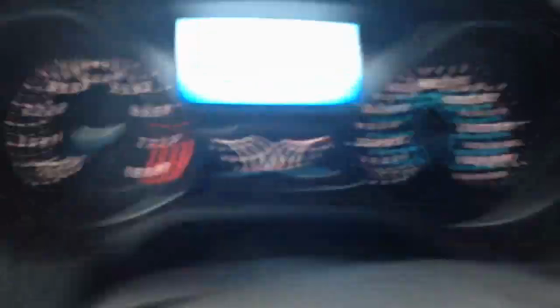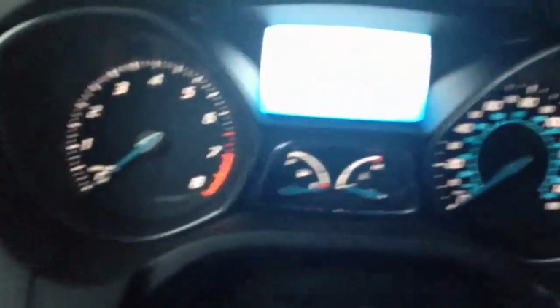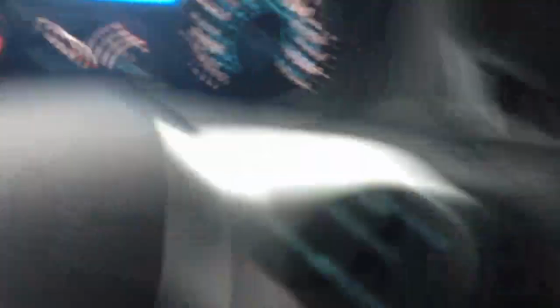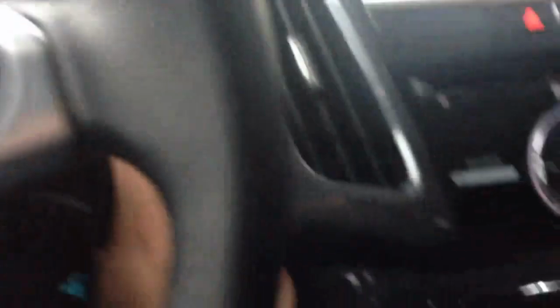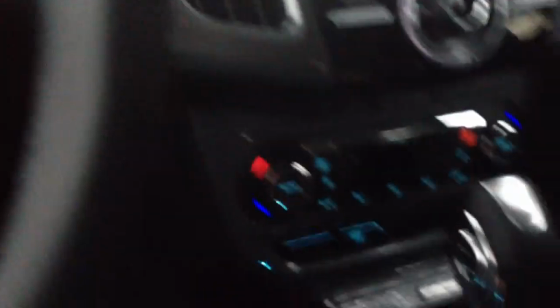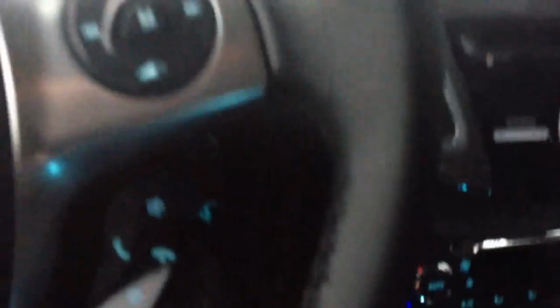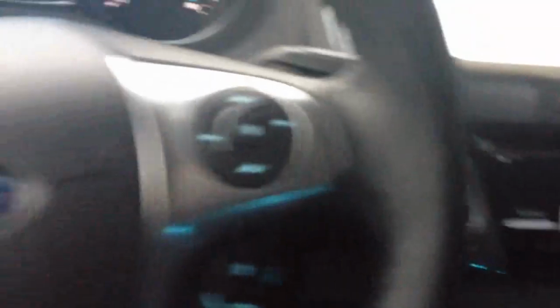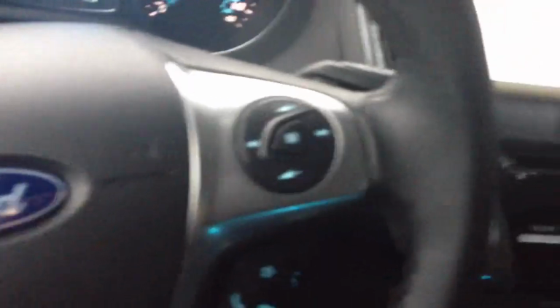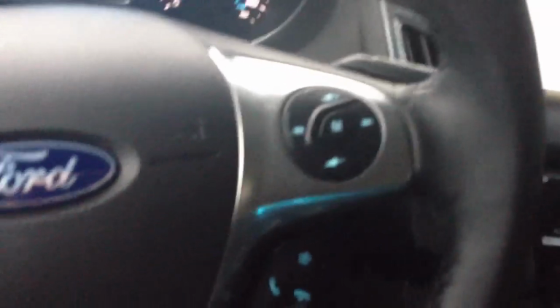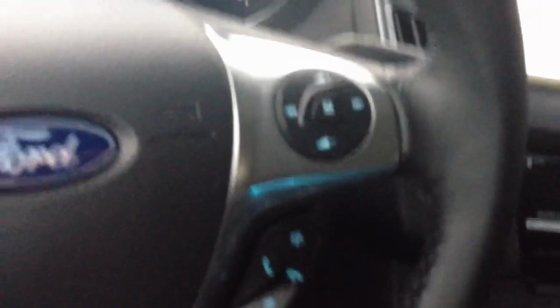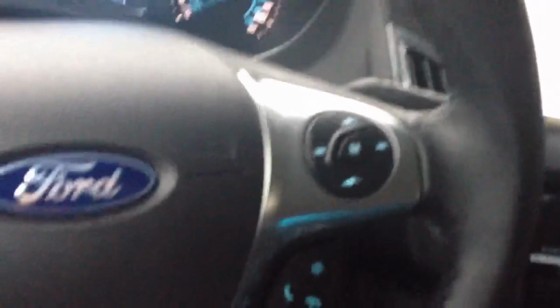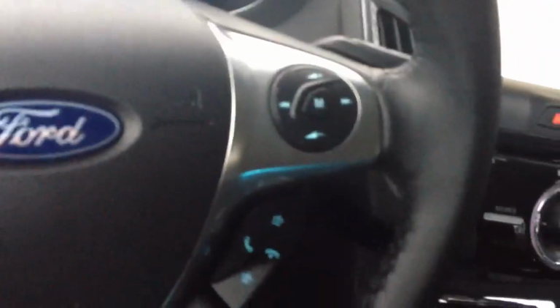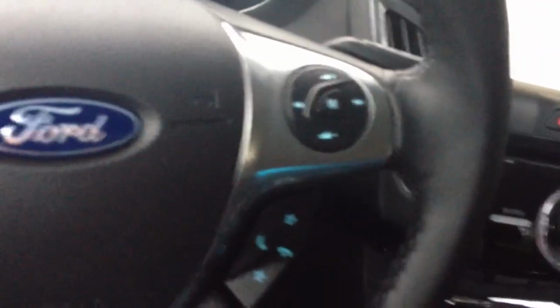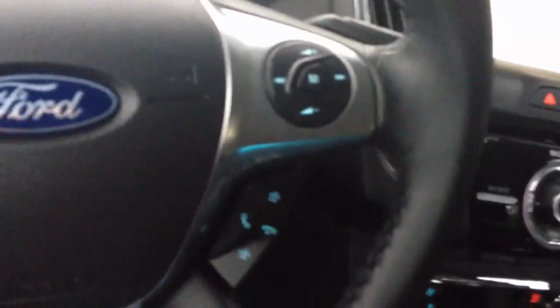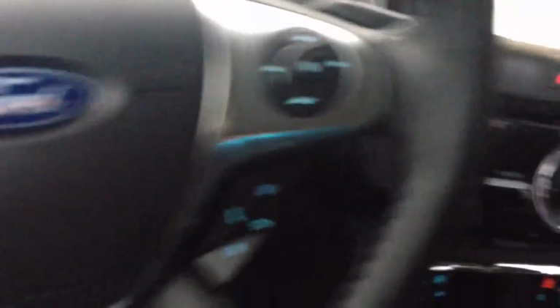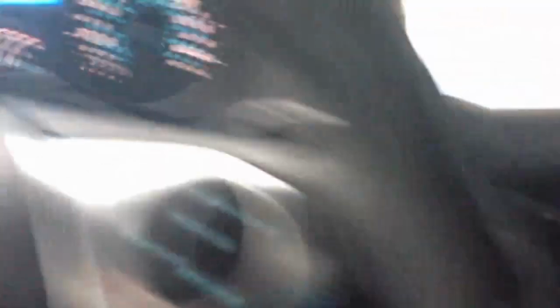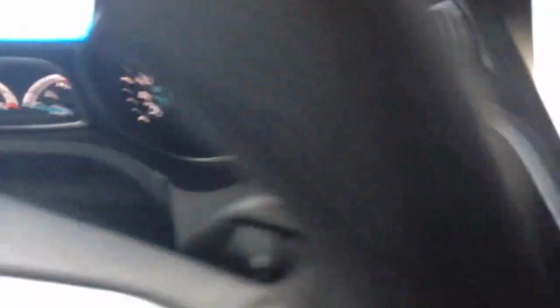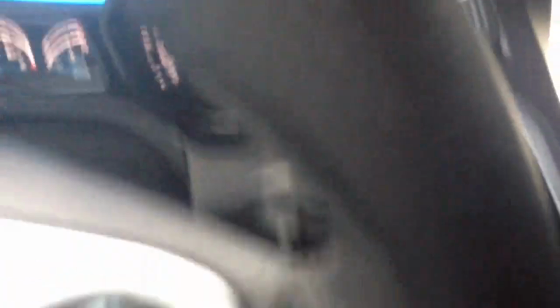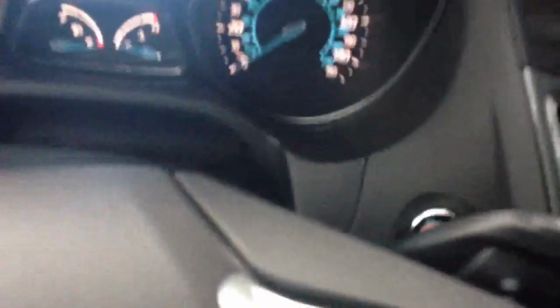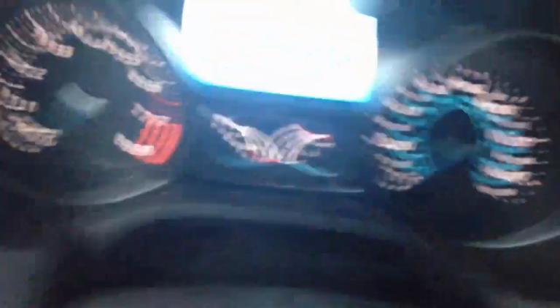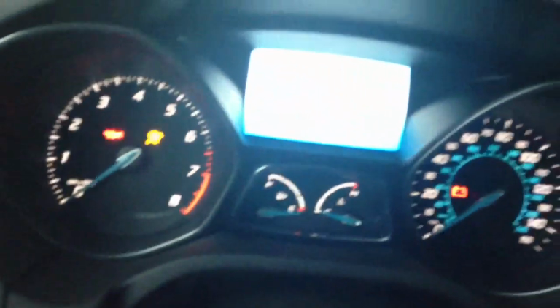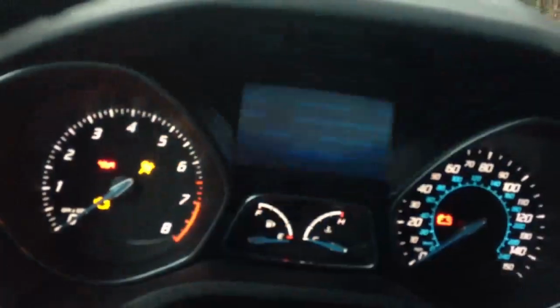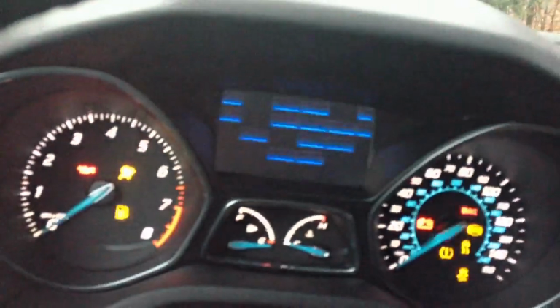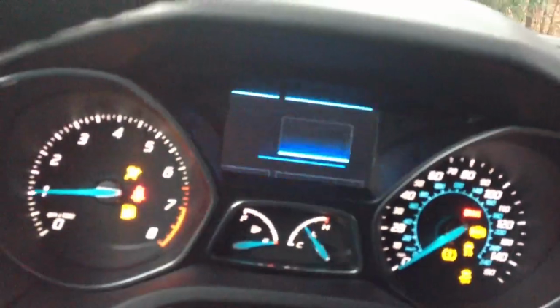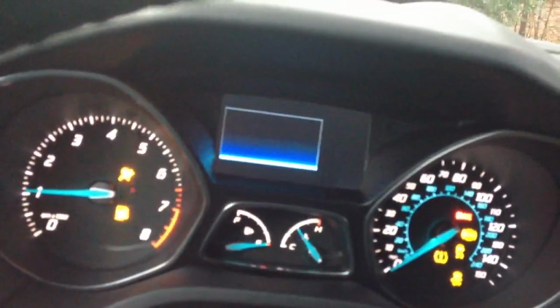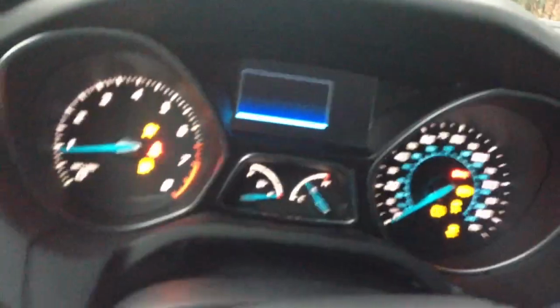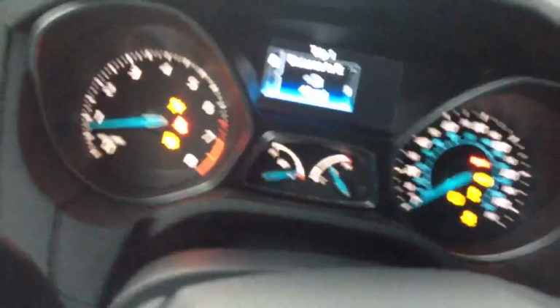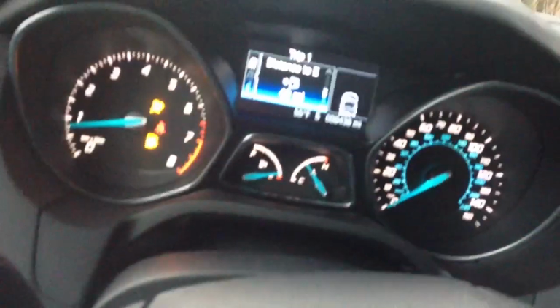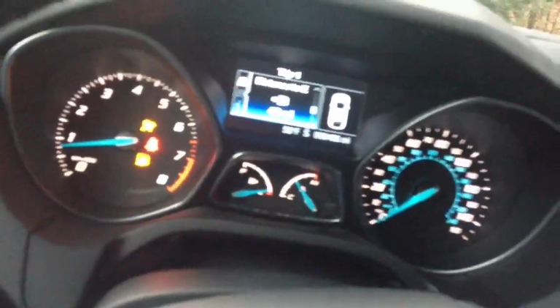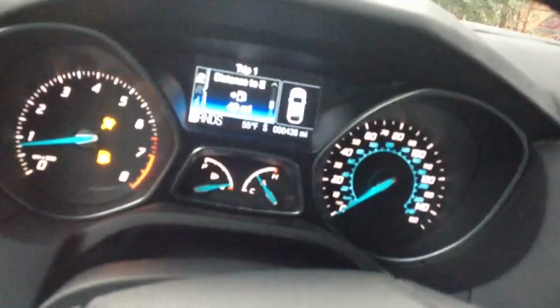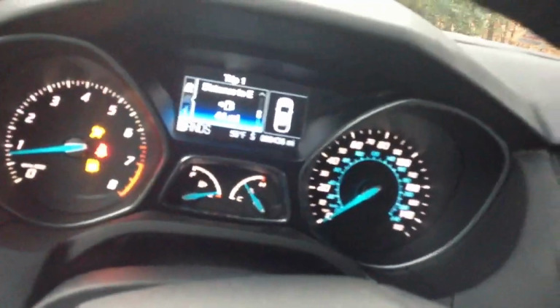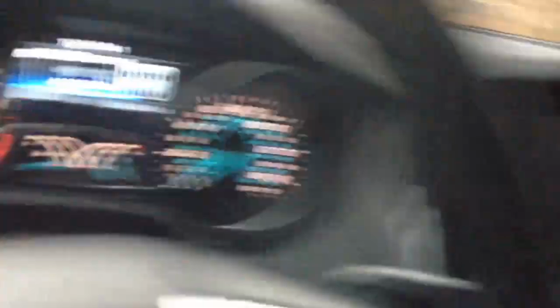It does have the push-button start — I didn't even take the key out of the box. Let's see, push the start. Nice, nice, nice.